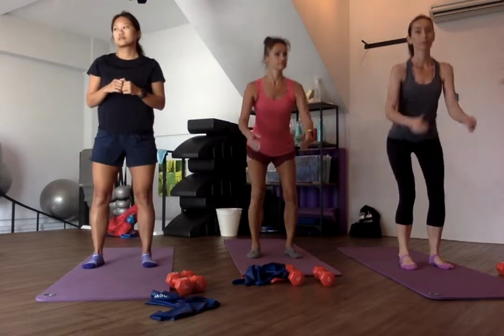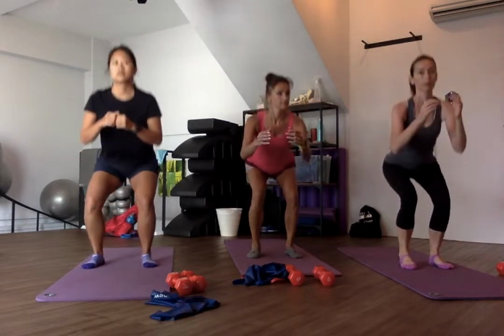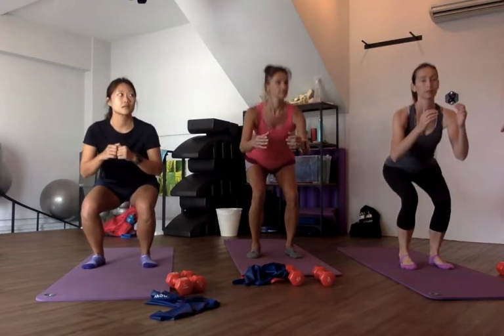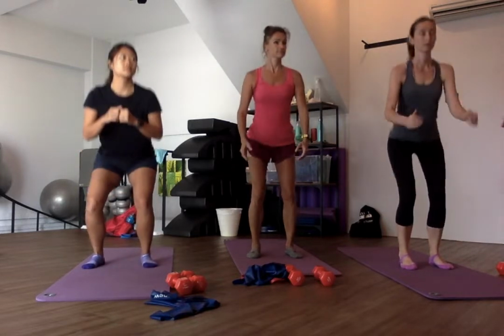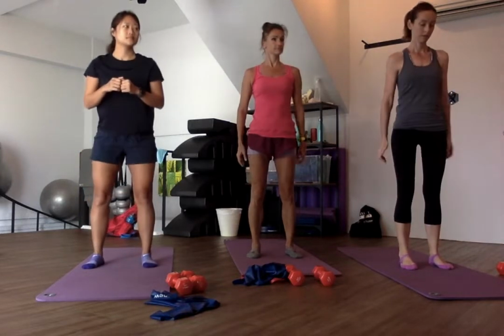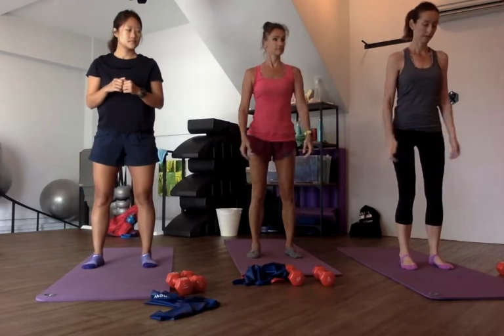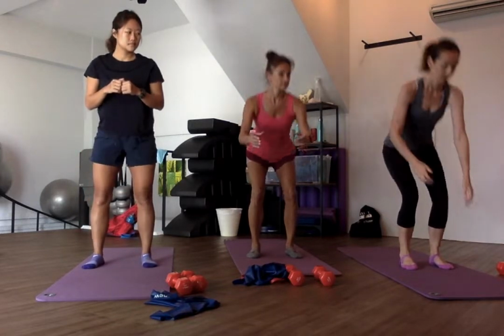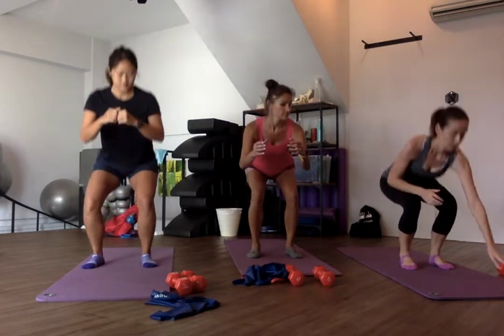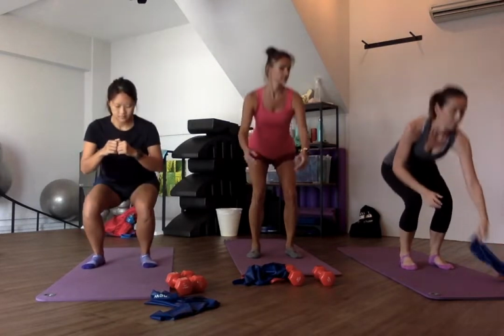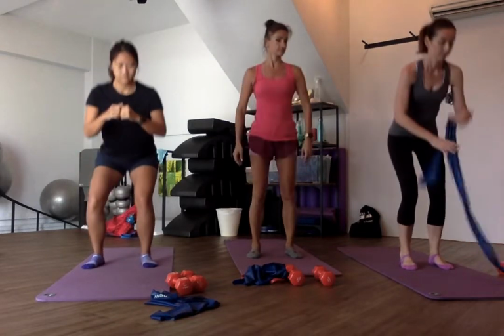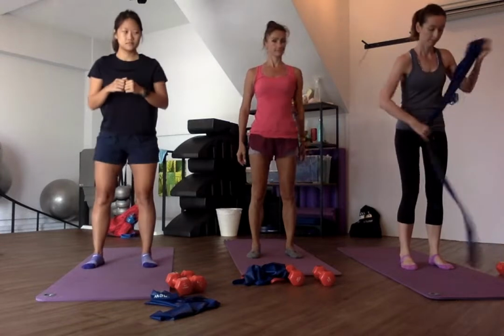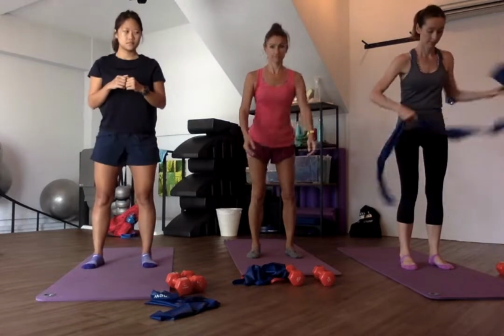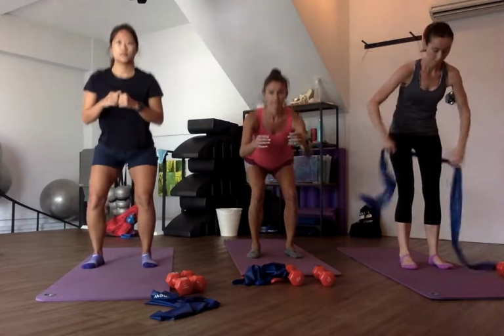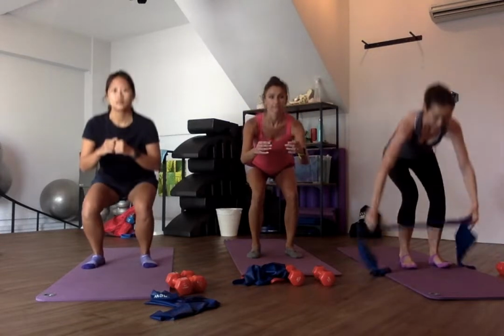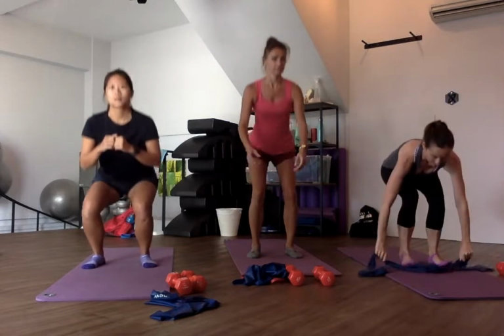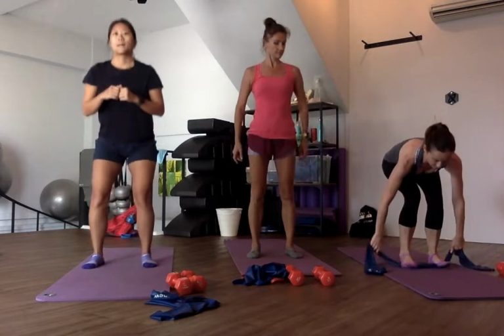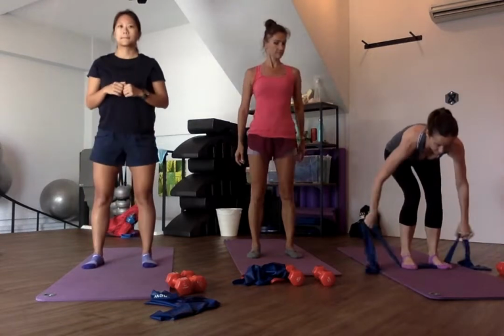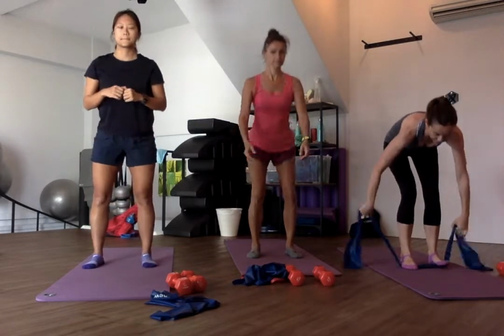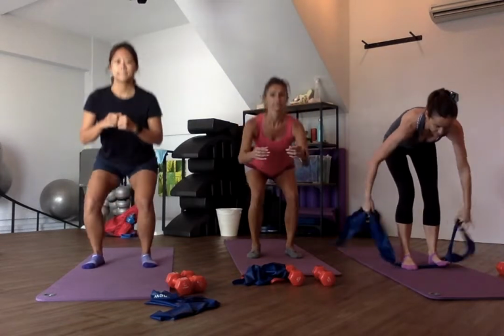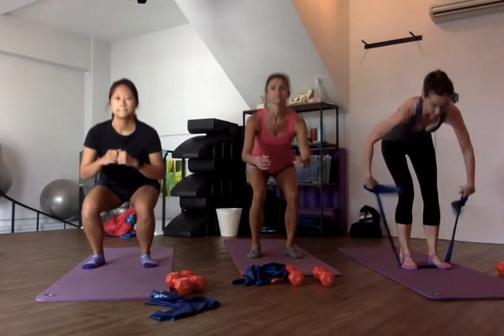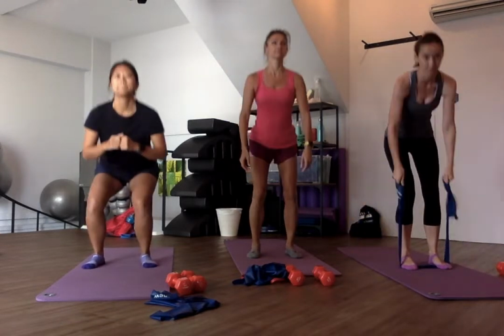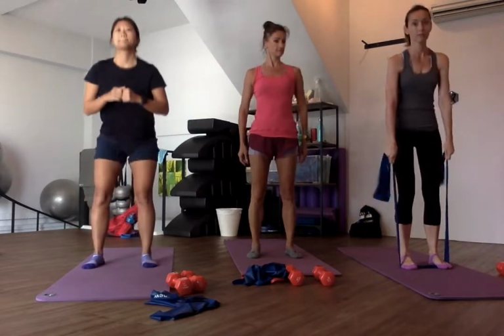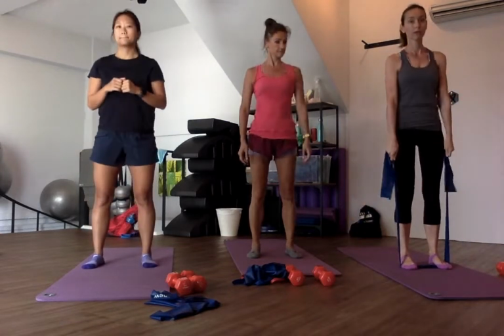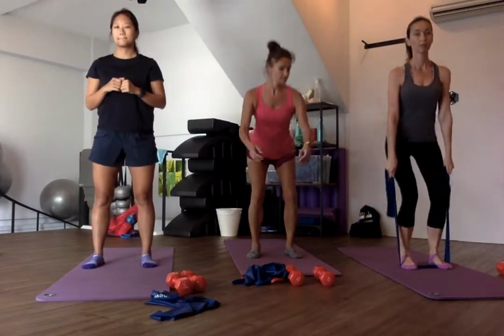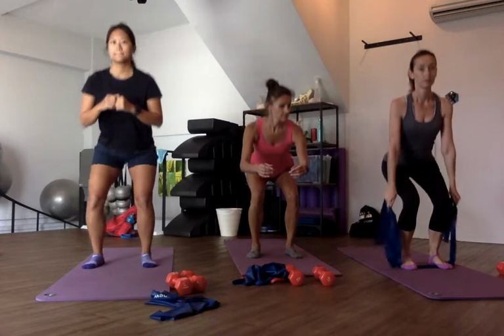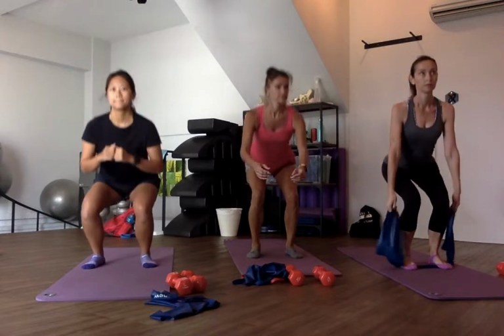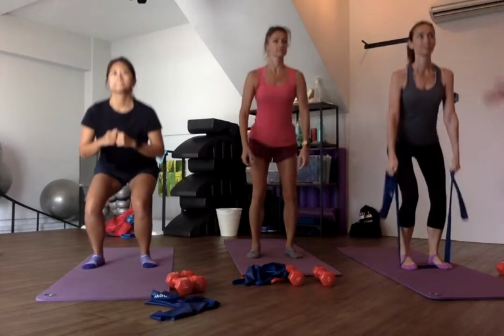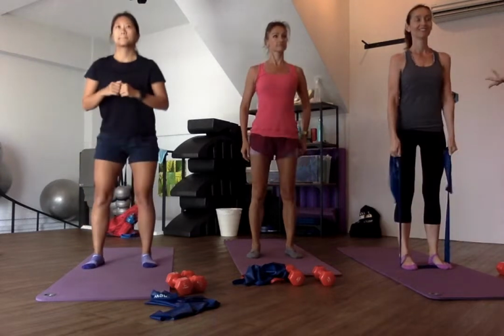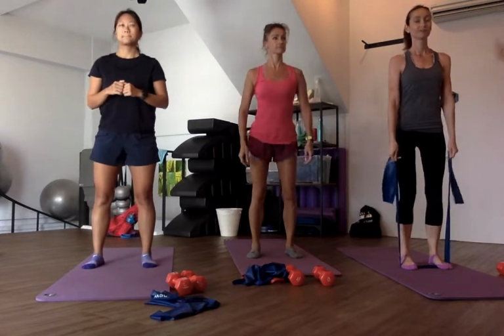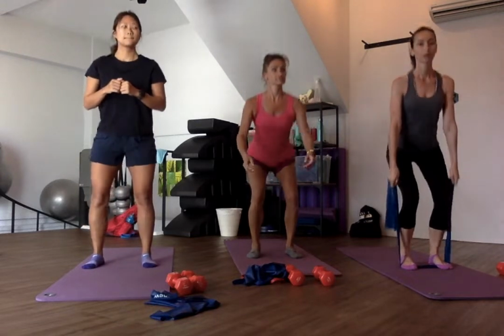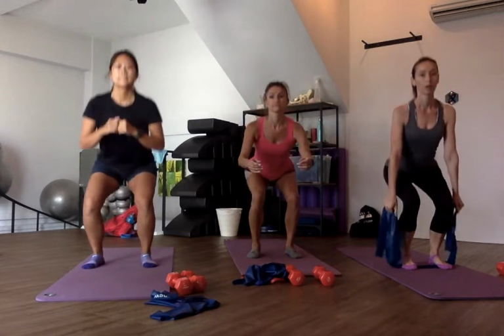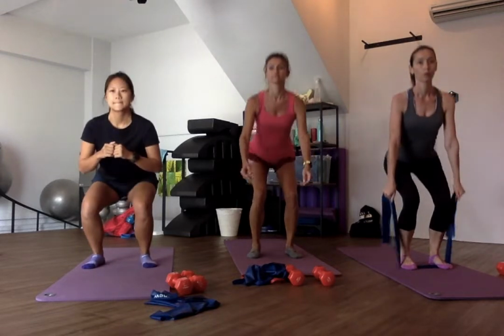So Ali, can you show her resistance band on your feet? And you can just go up and down. That's your home workout.